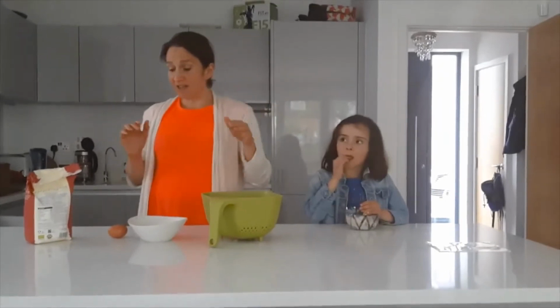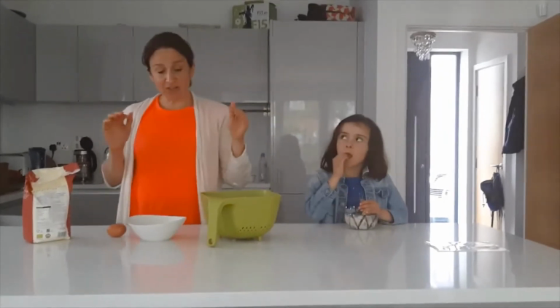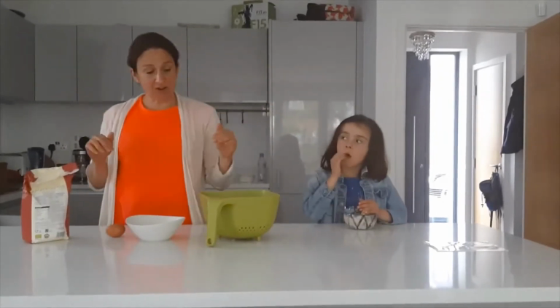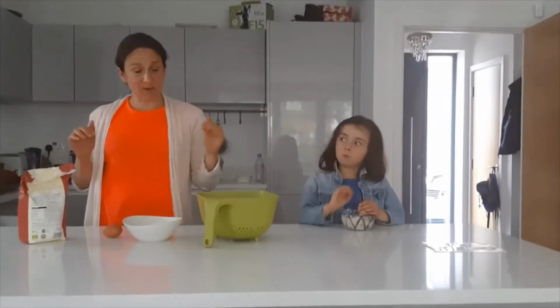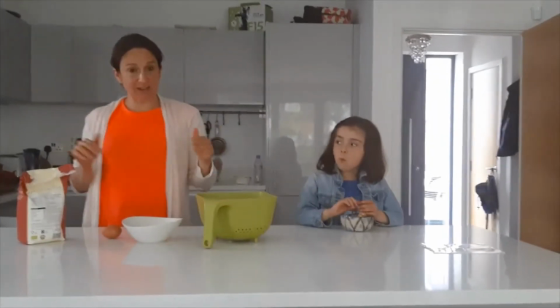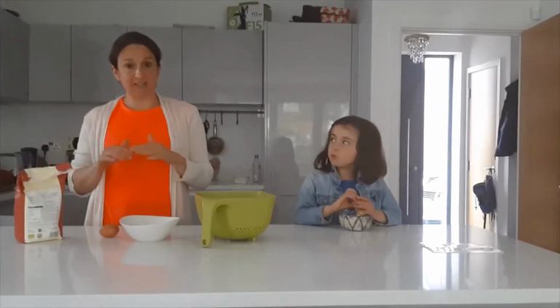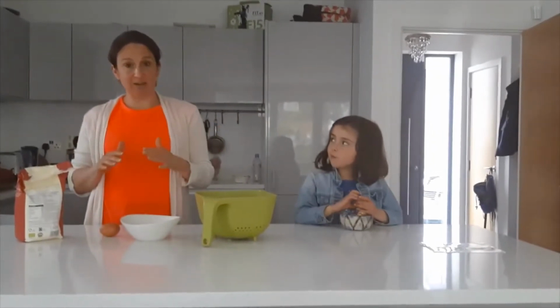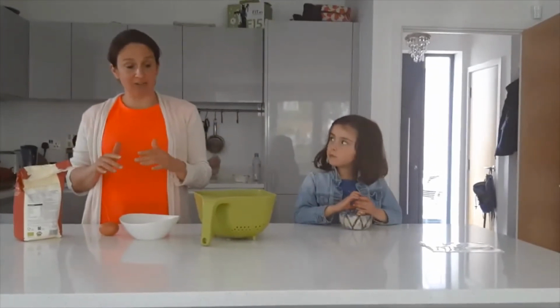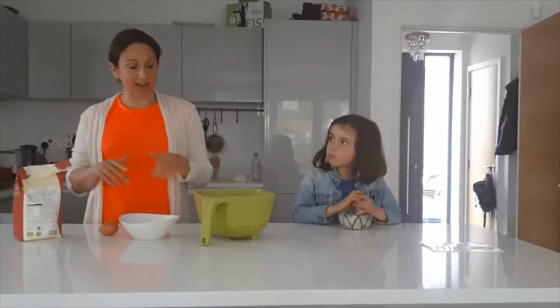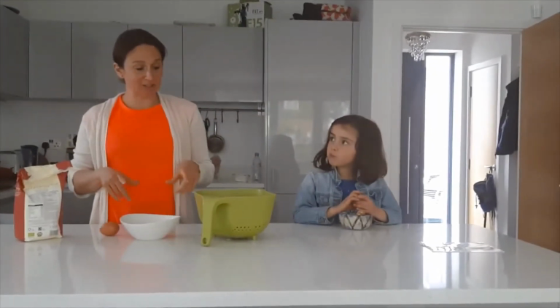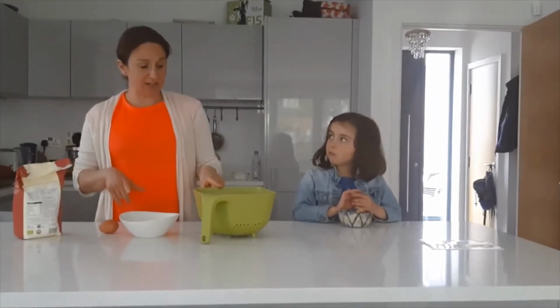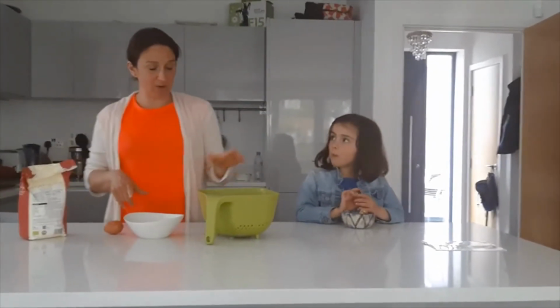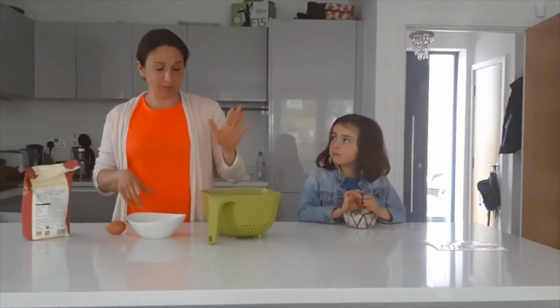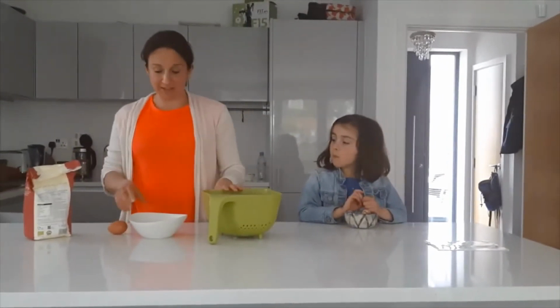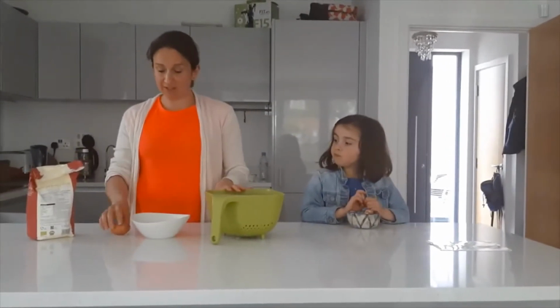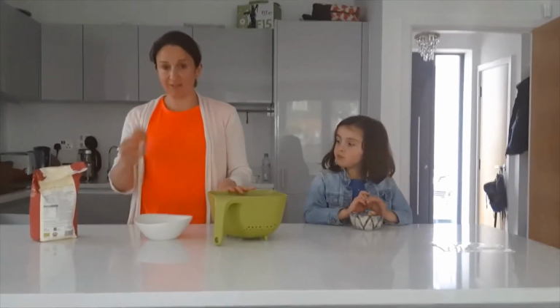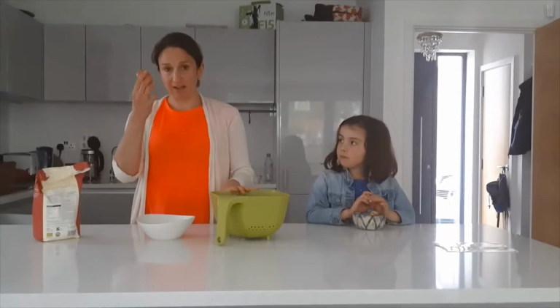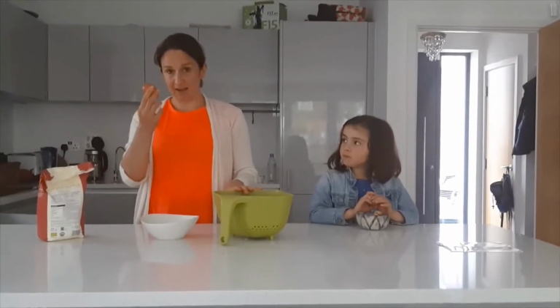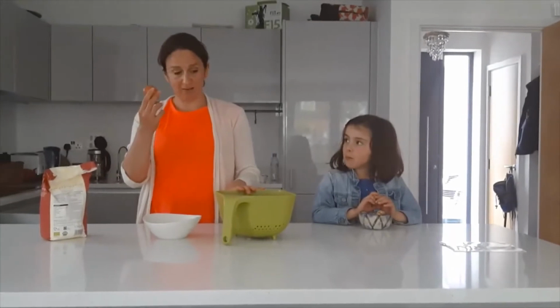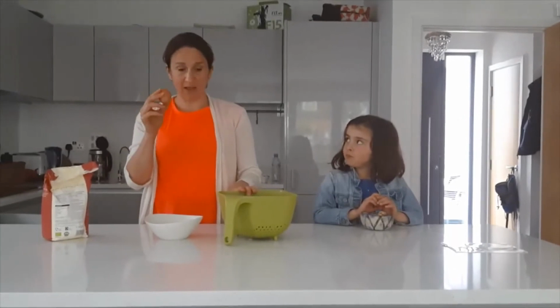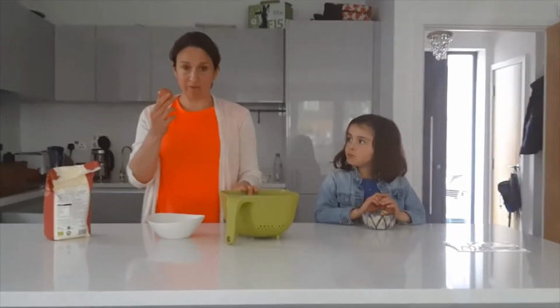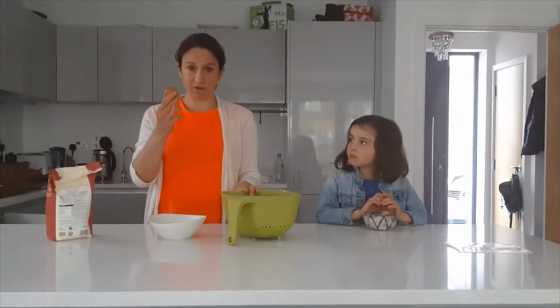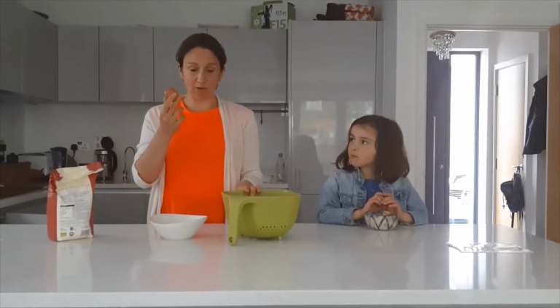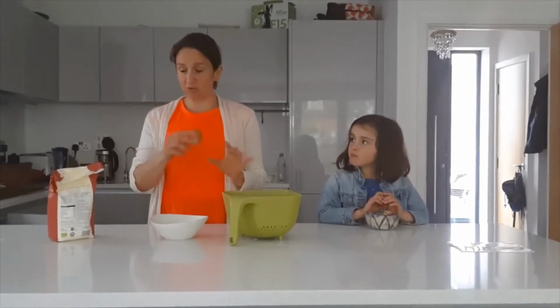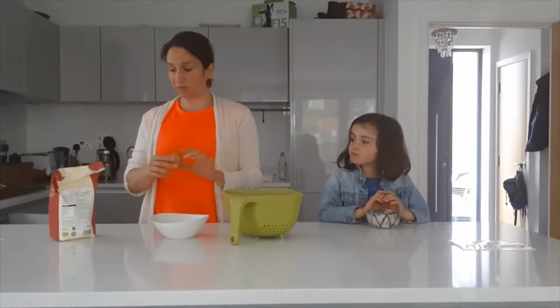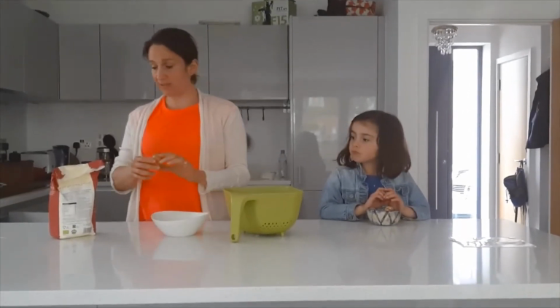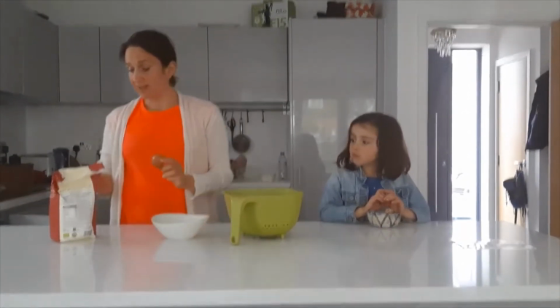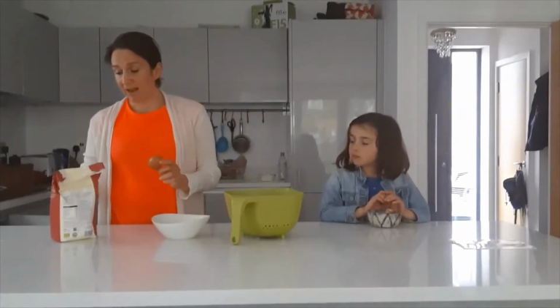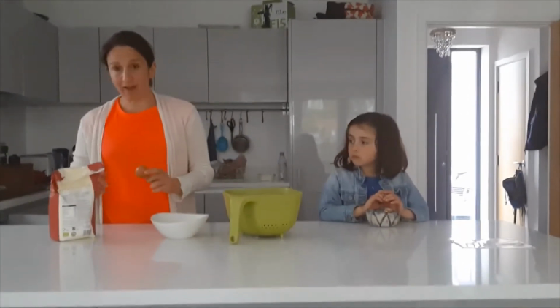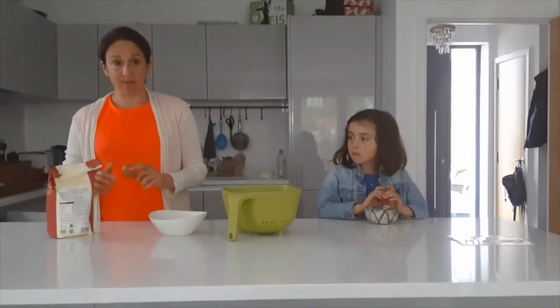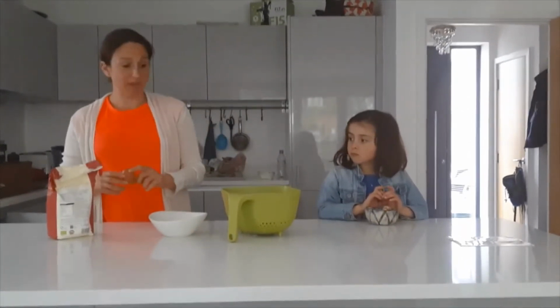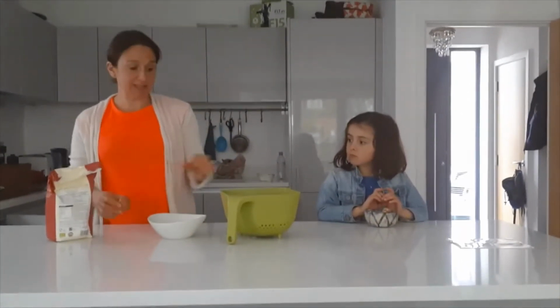Once again, three ingredients or less. So today we're going to use potatoes, egg — I don't know if I'm going to use one or two, I will see — and flour. And that's it.